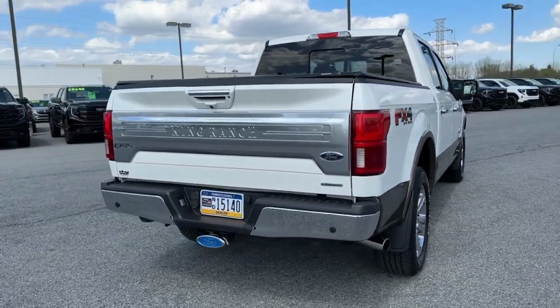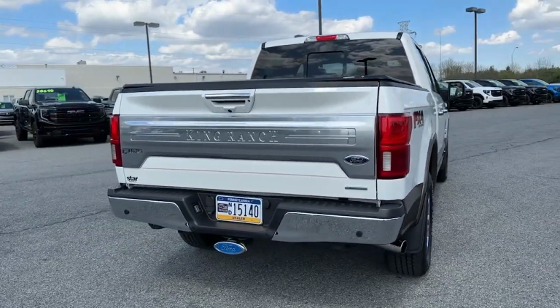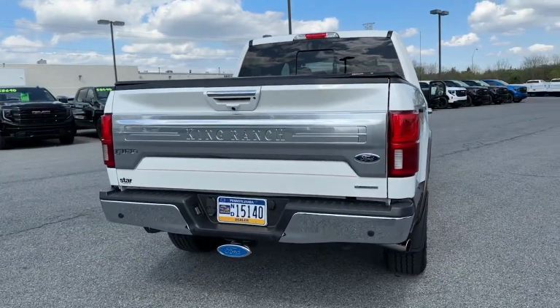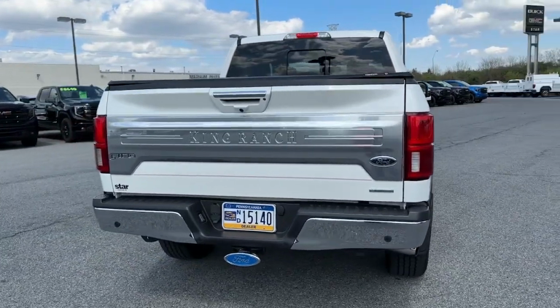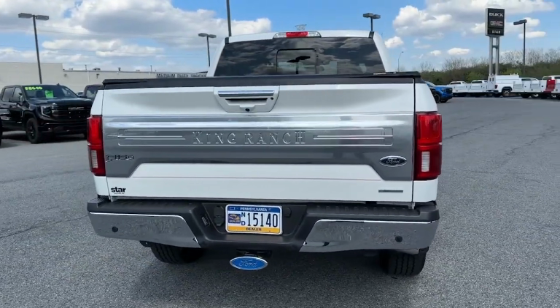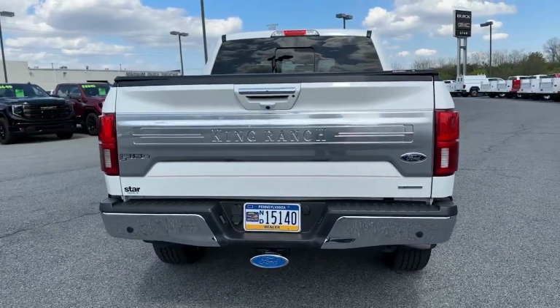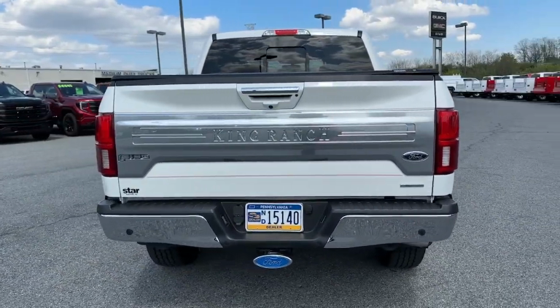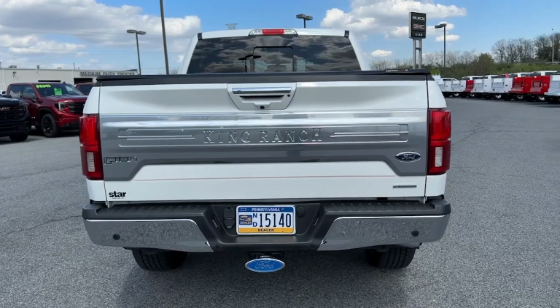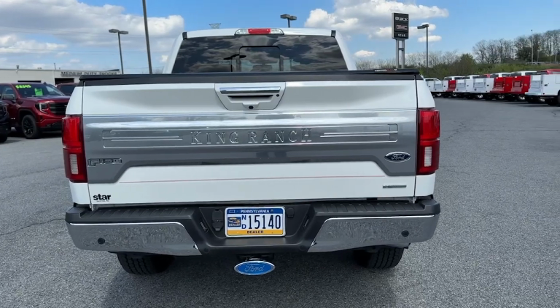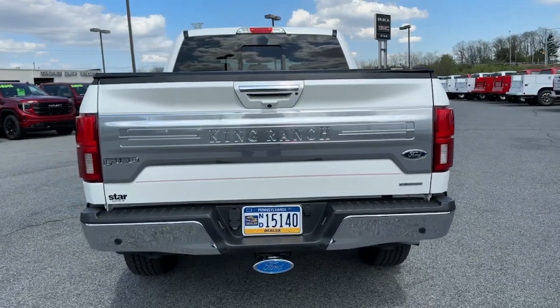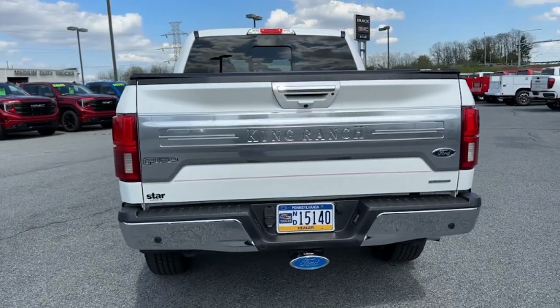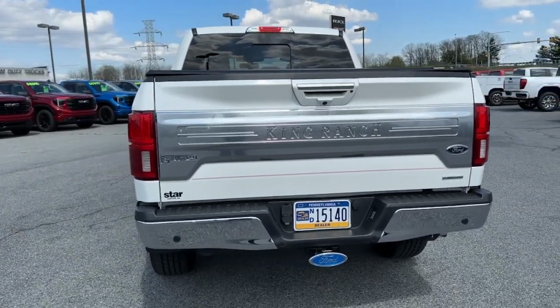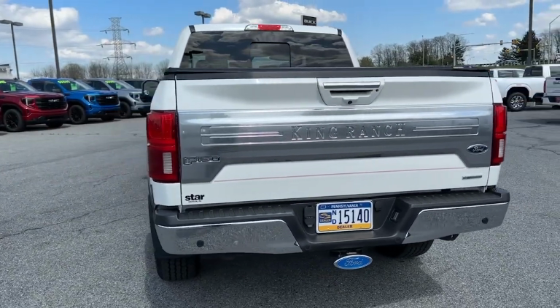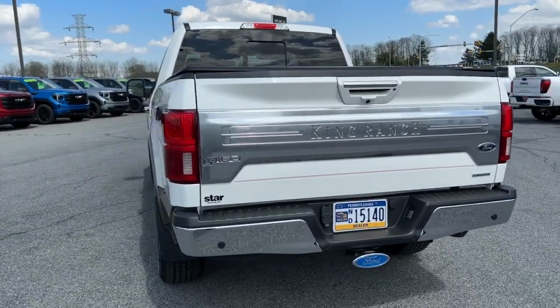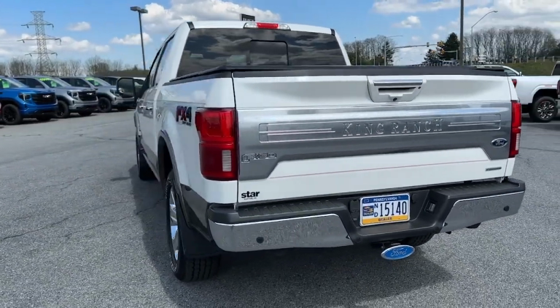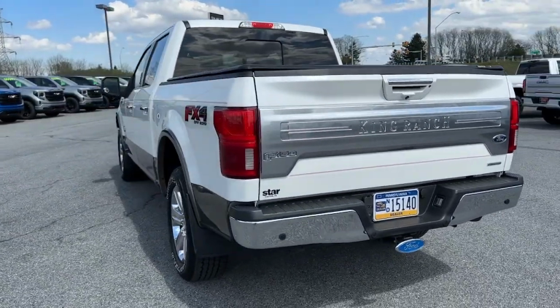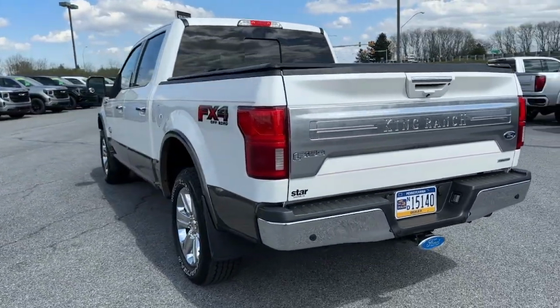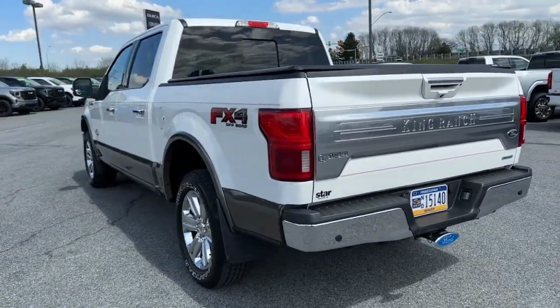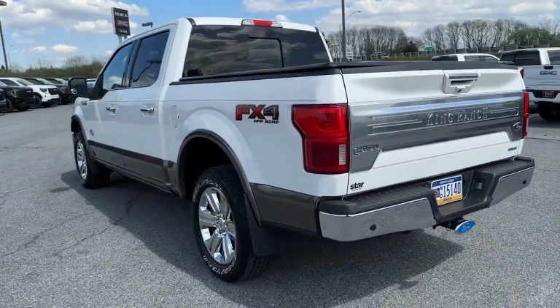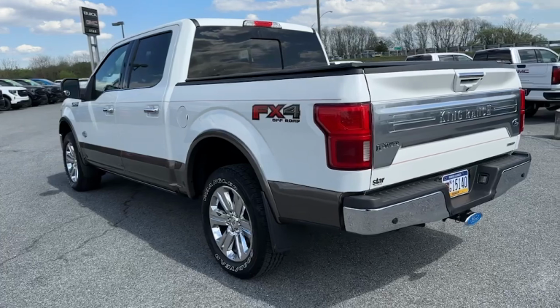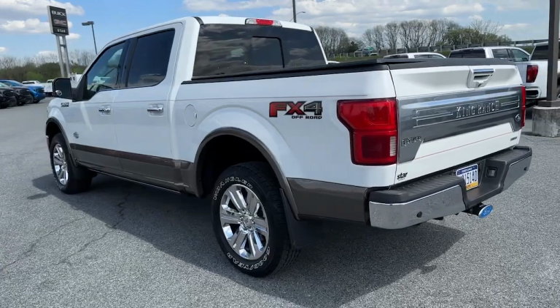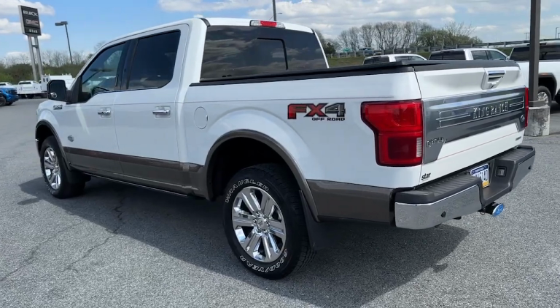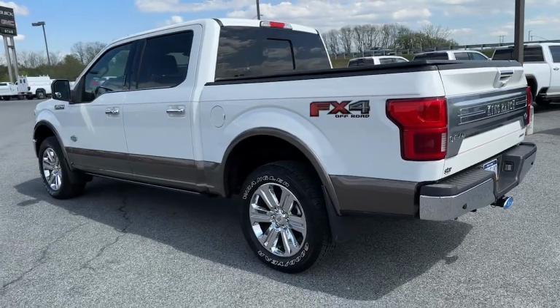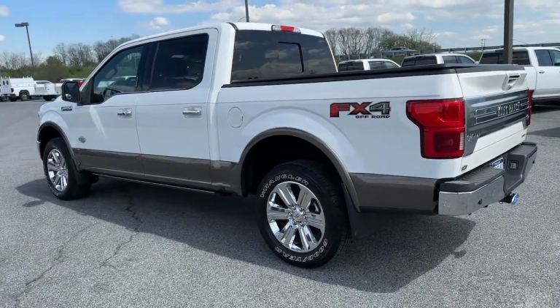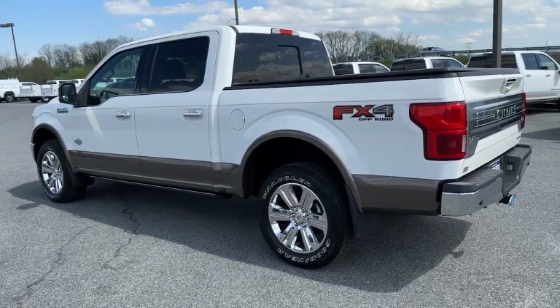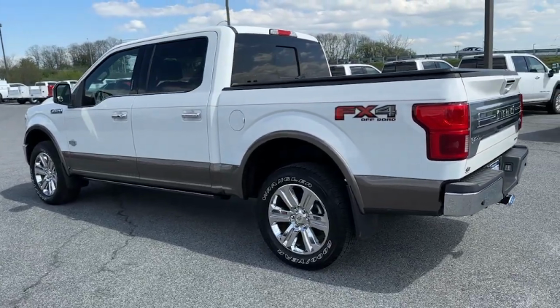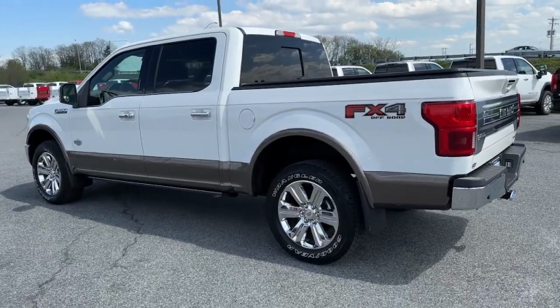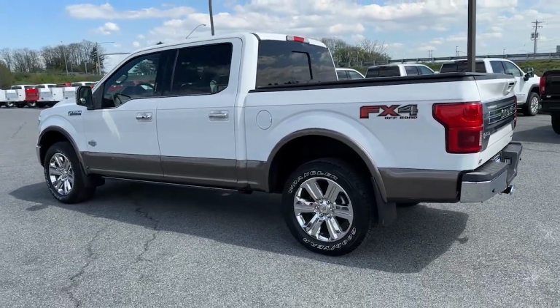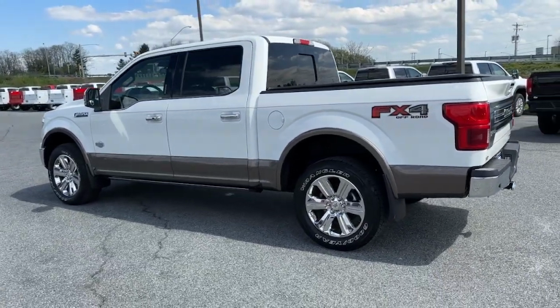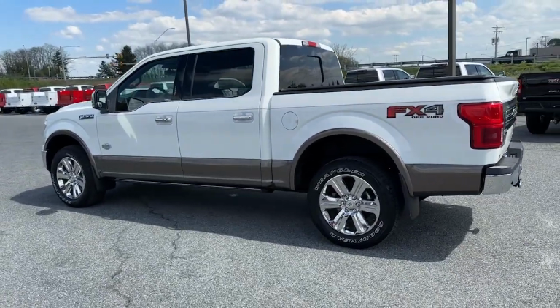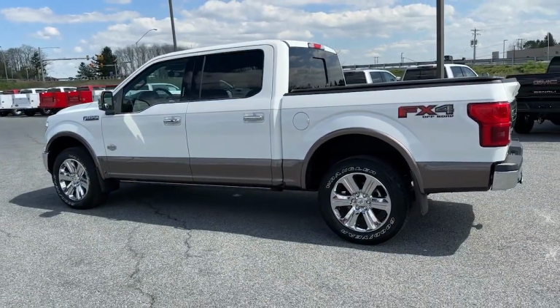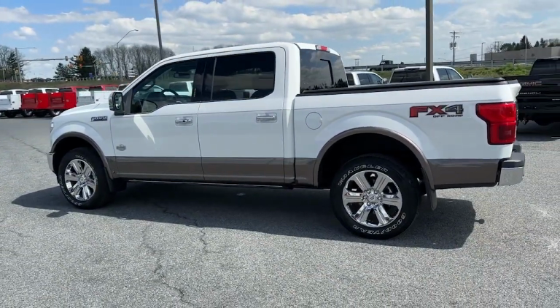Apple CarPlay and/or Android Auto, keyless entry, moonroof, navigation system, heated mirrors, backup camera, fog lamps, heated rear seat, chrome wheels, lane keeping assist.